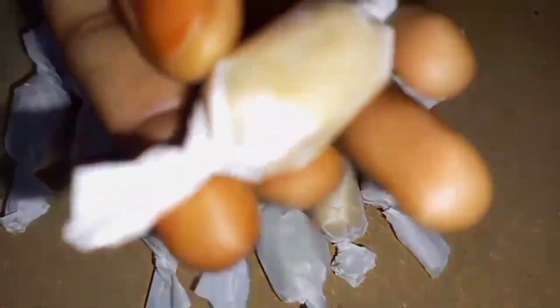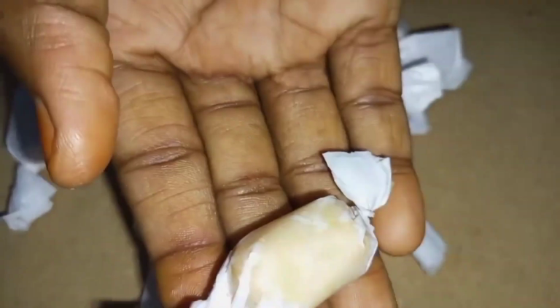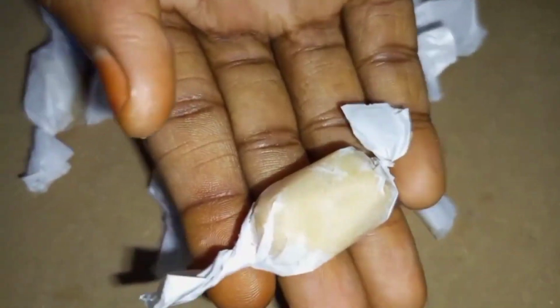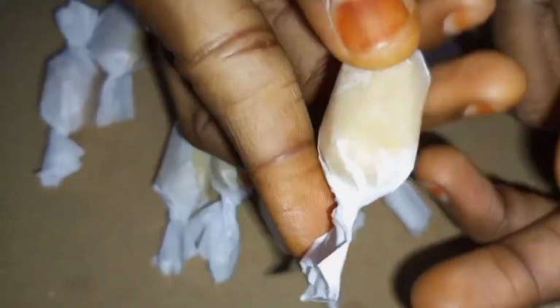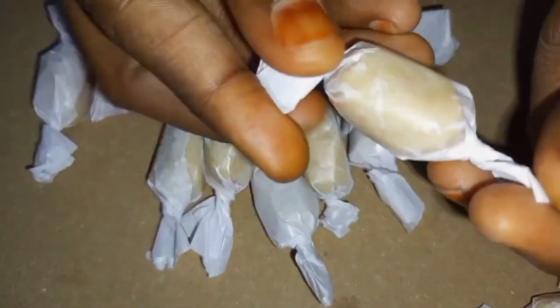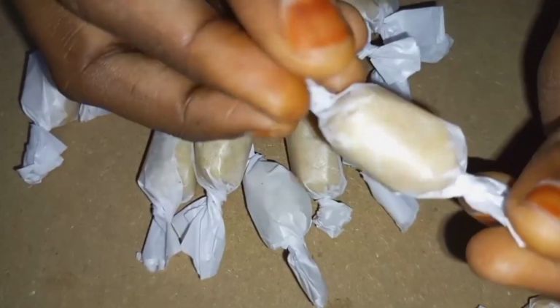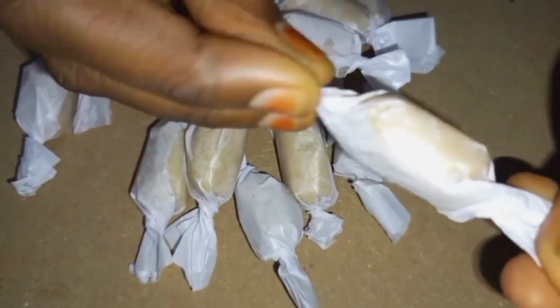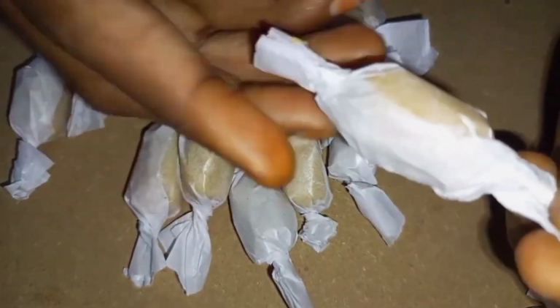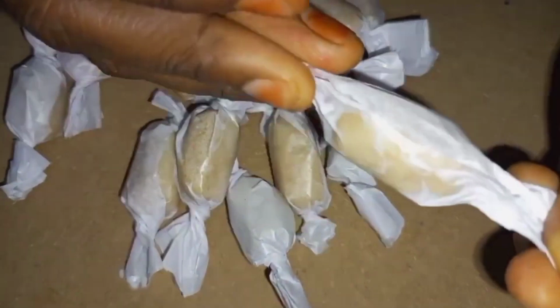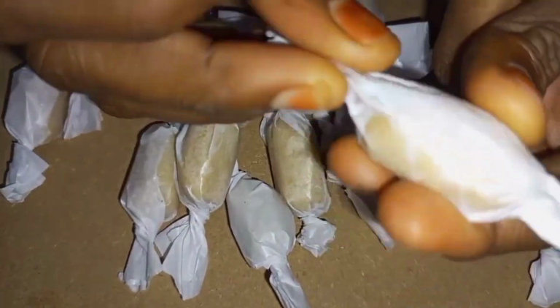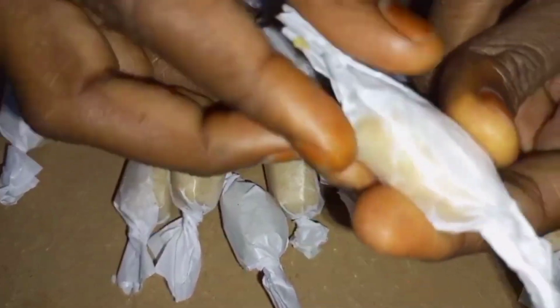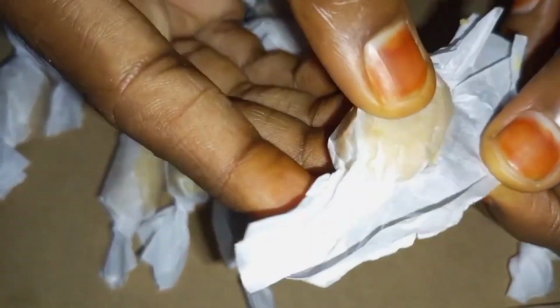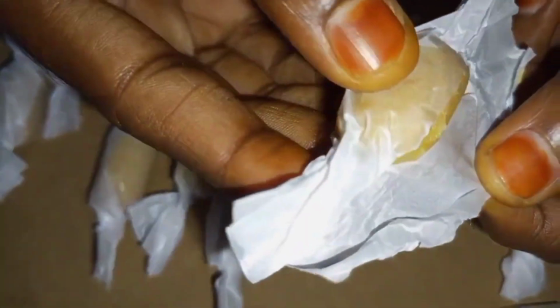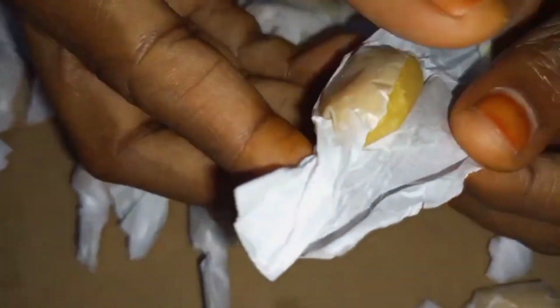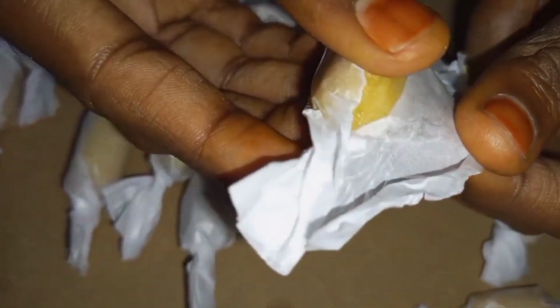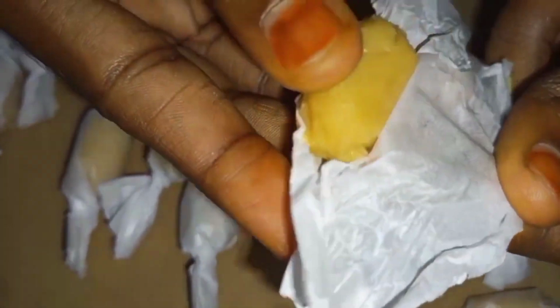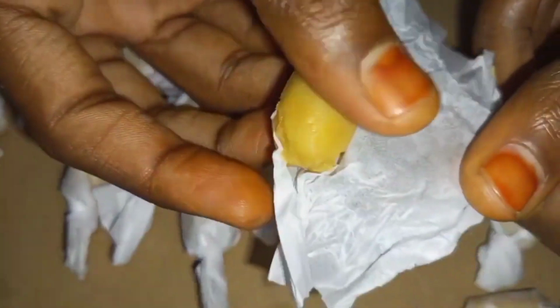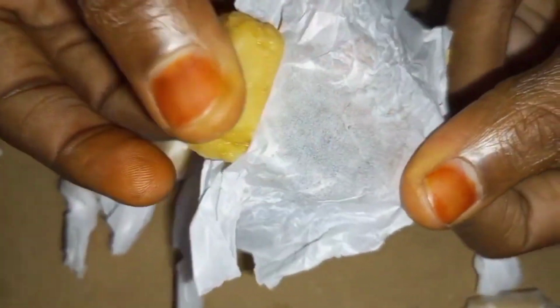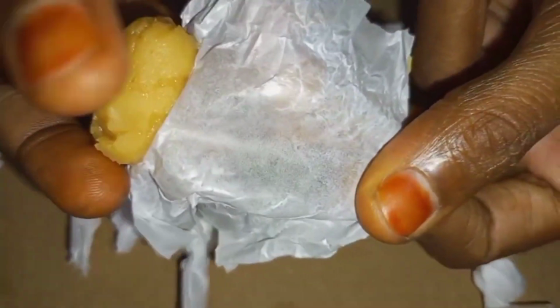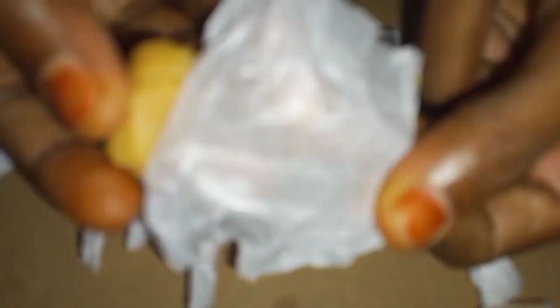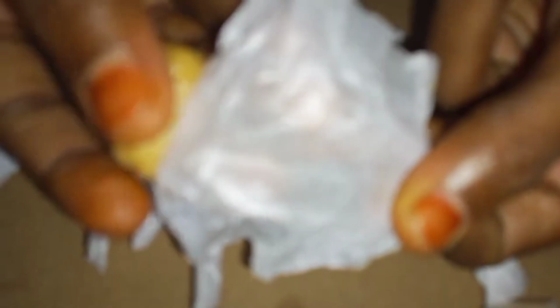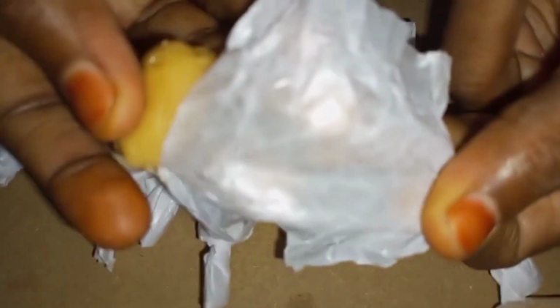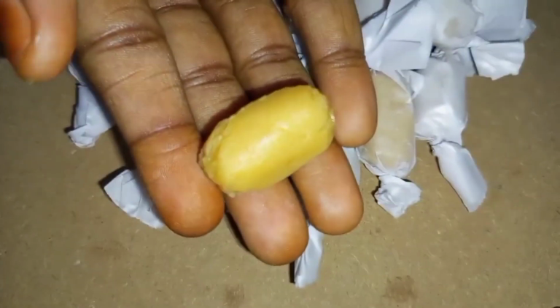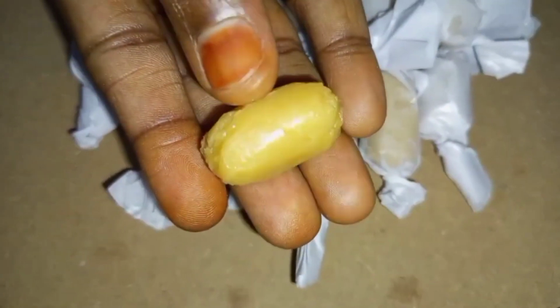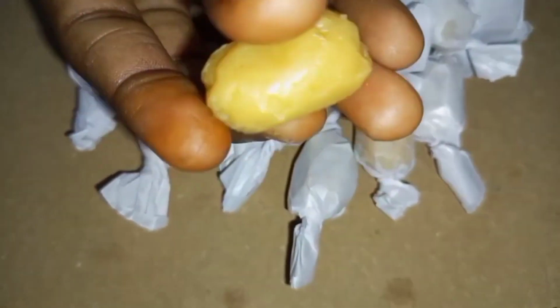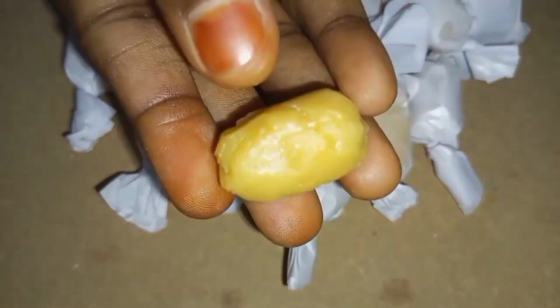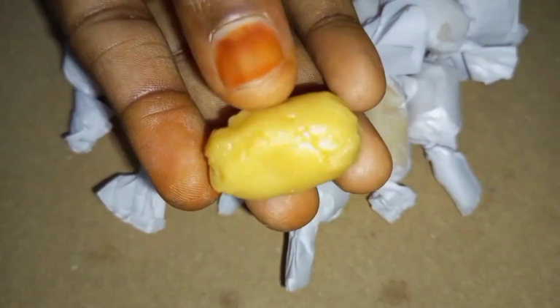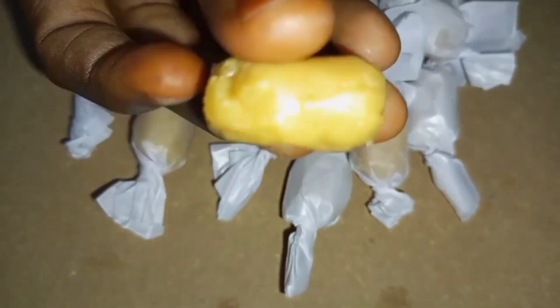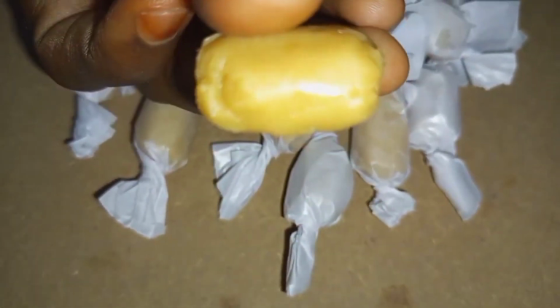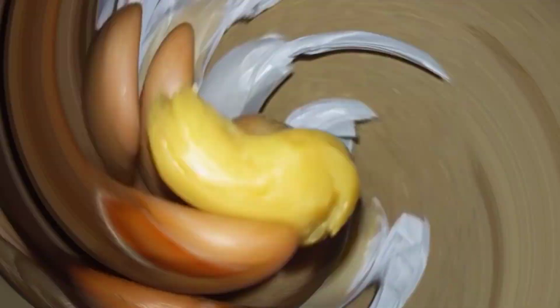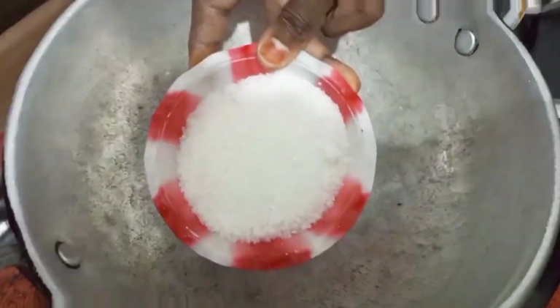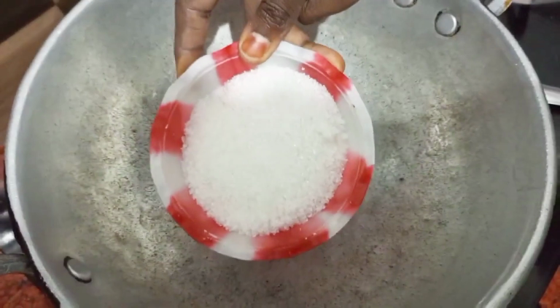We will make a sweet recipe of Kolandis. We will make a very sweet chocolate recipe. Let's go to the video. Let's start with the chocolate first.